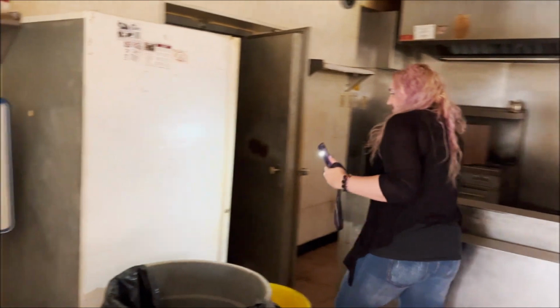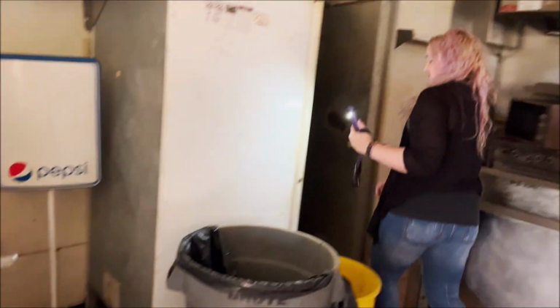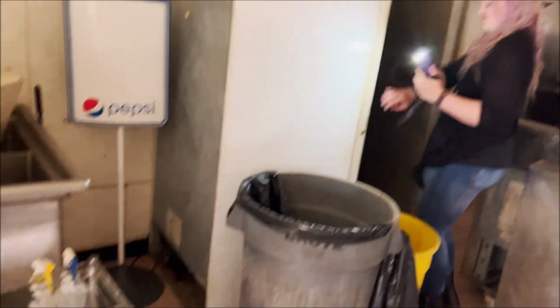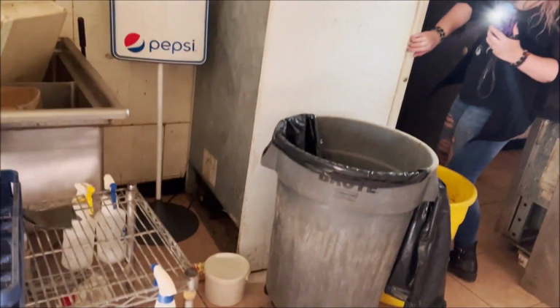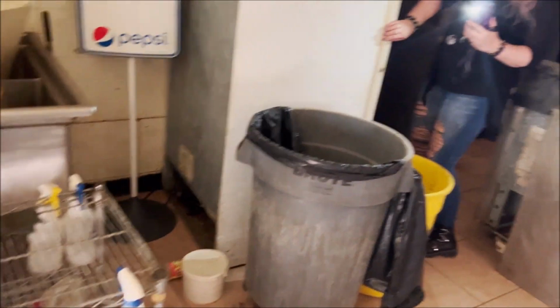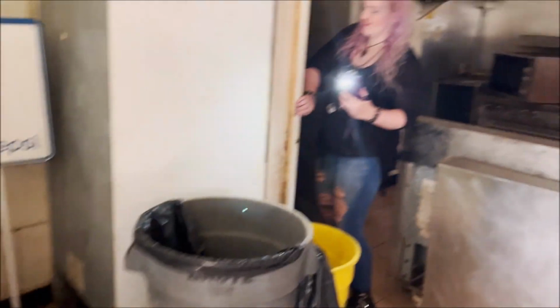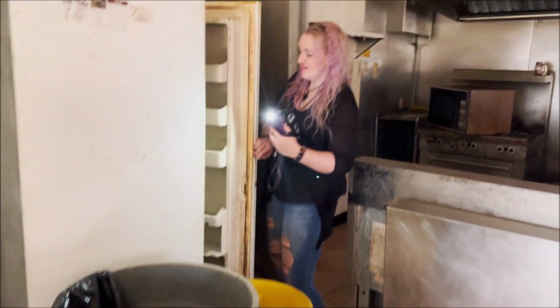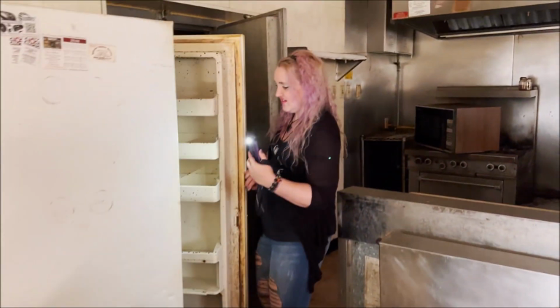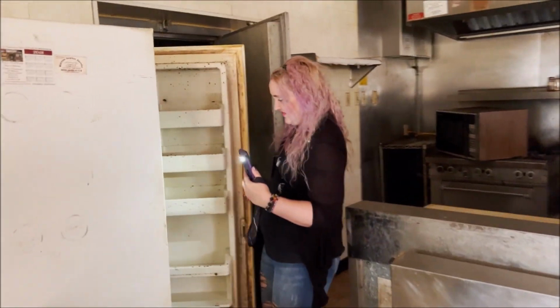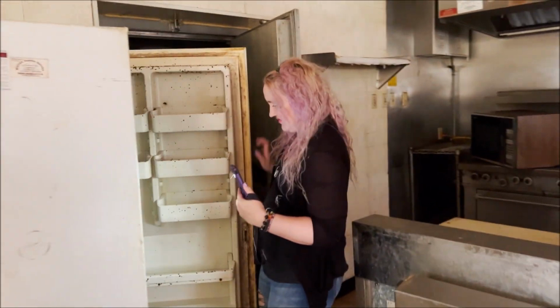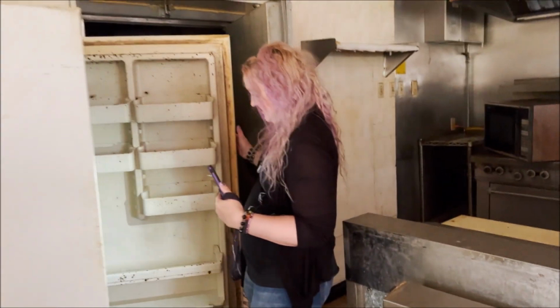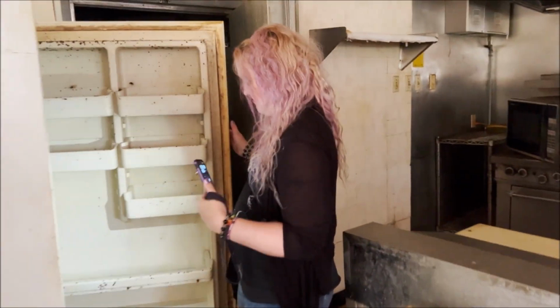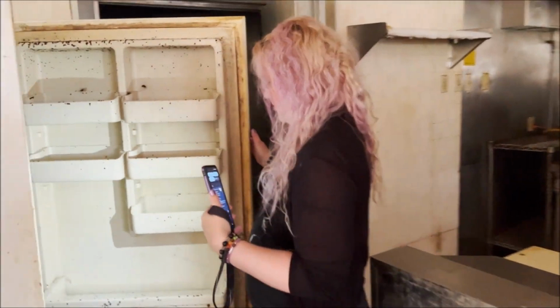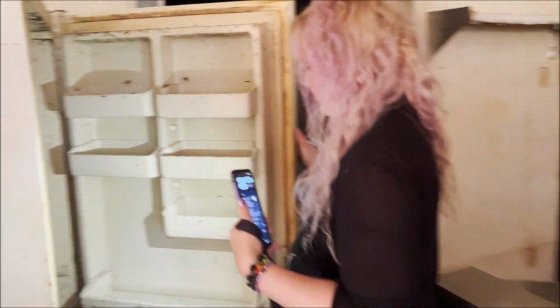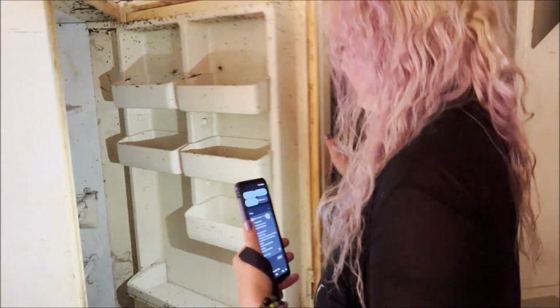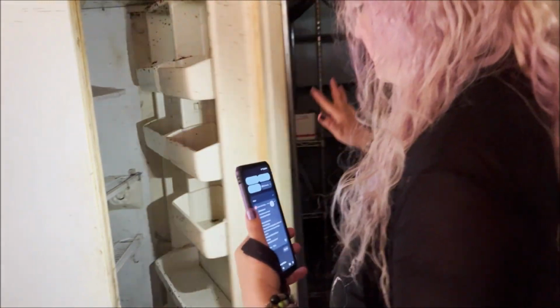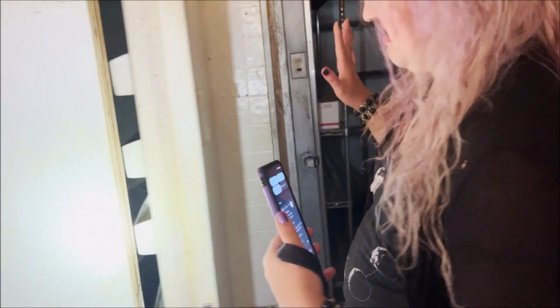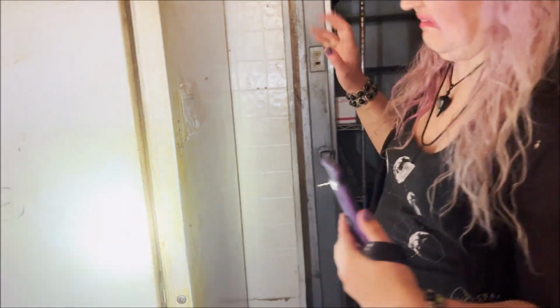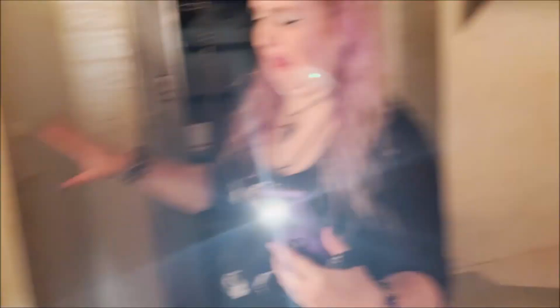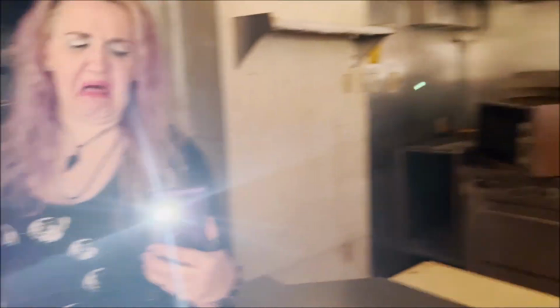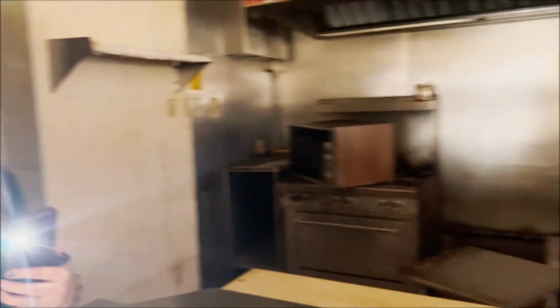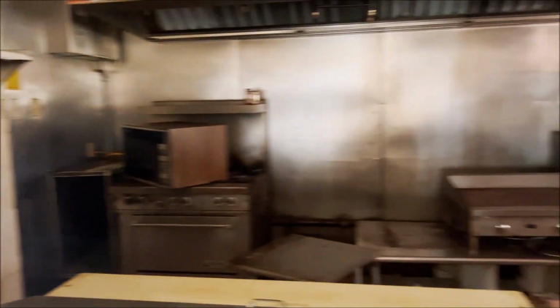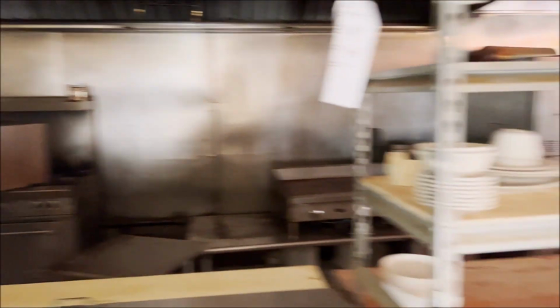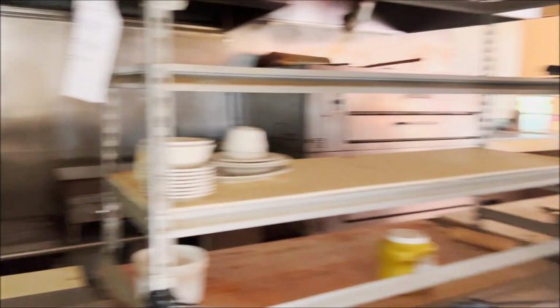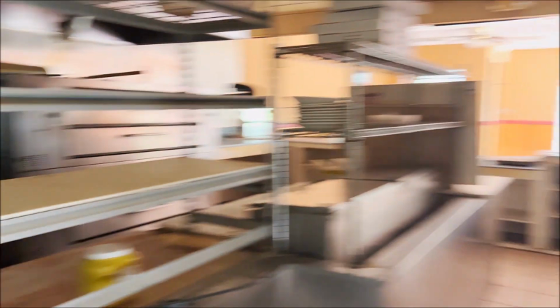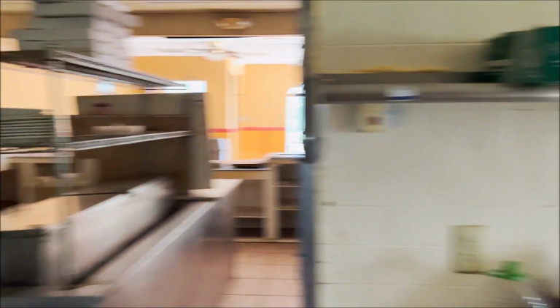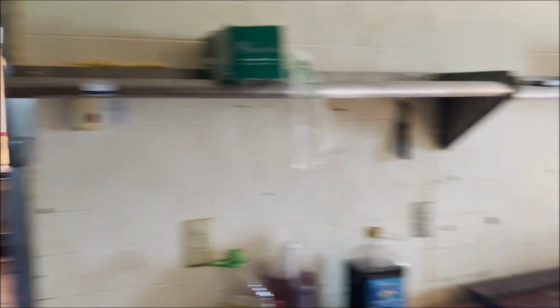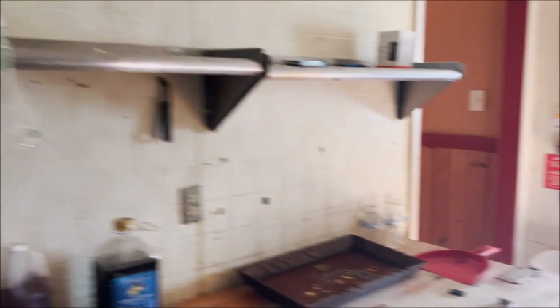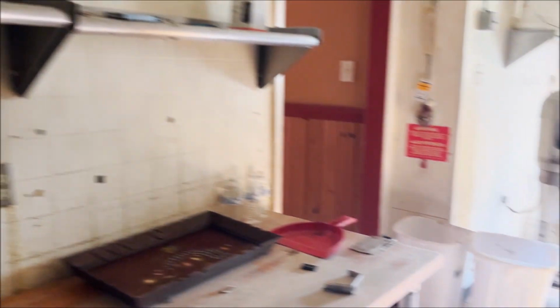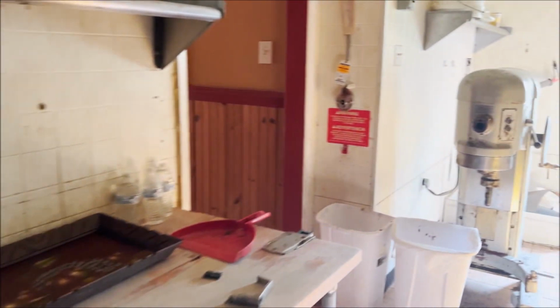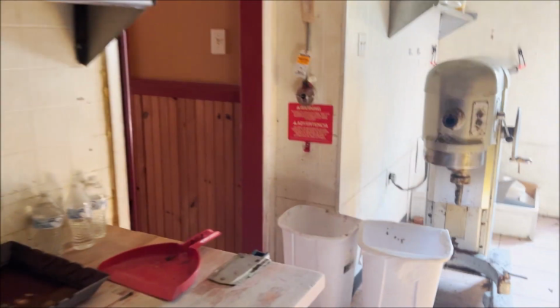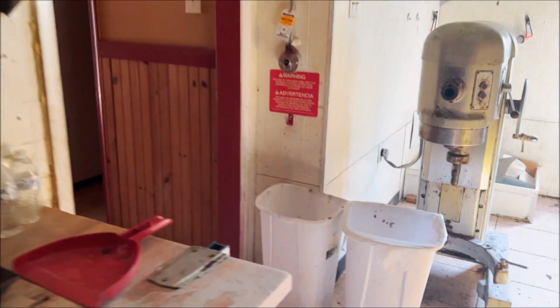Oh no. Don't want to look in there. Yuck.